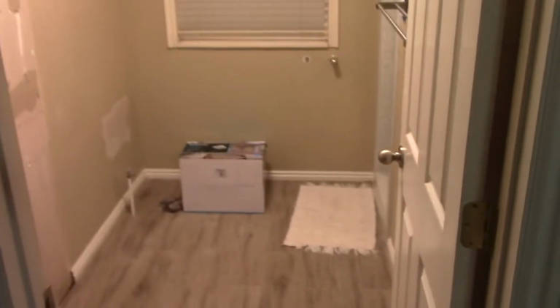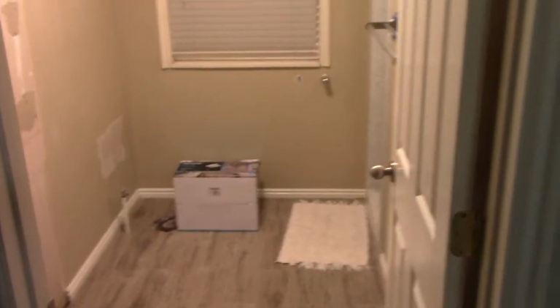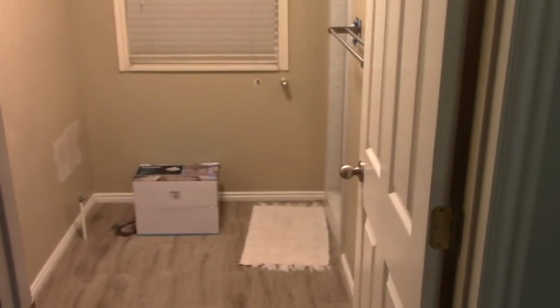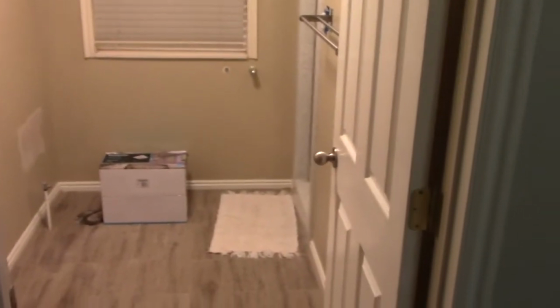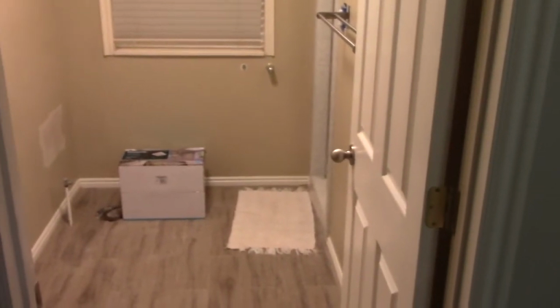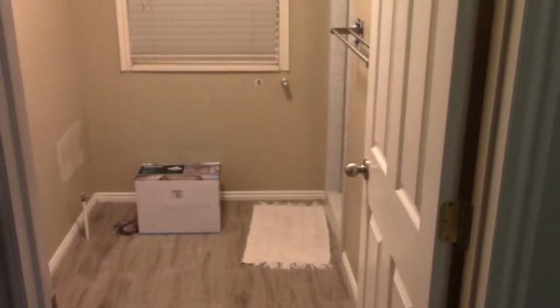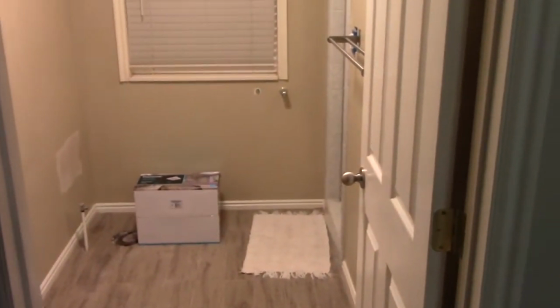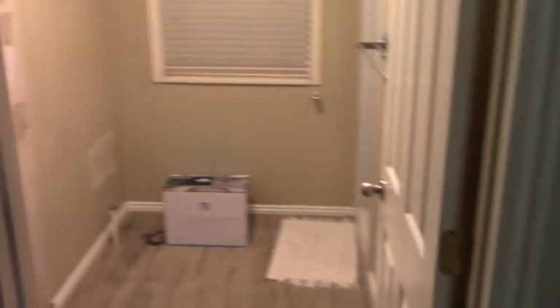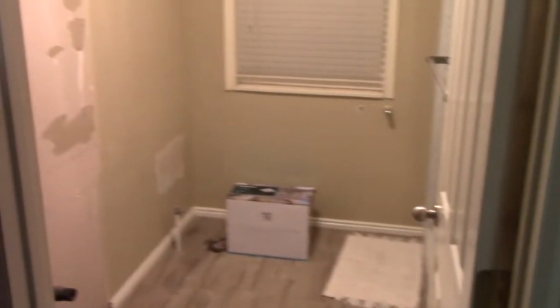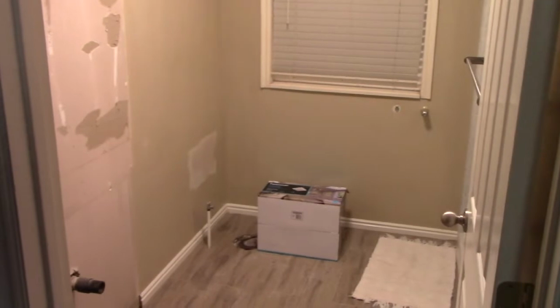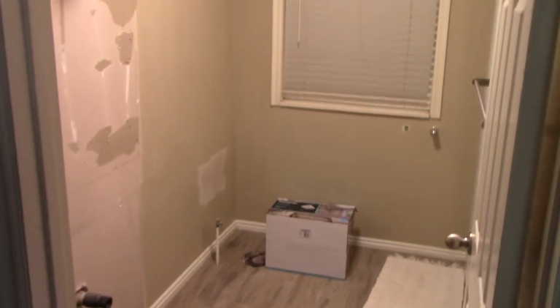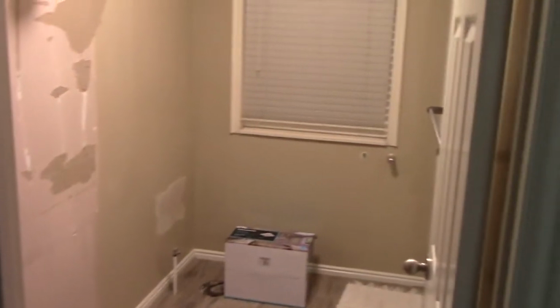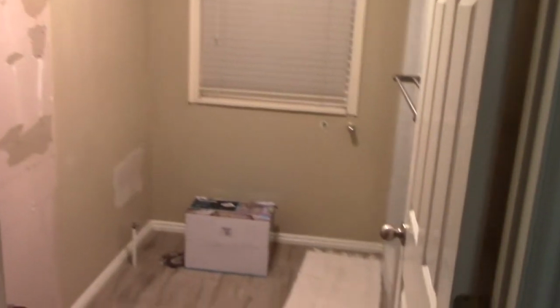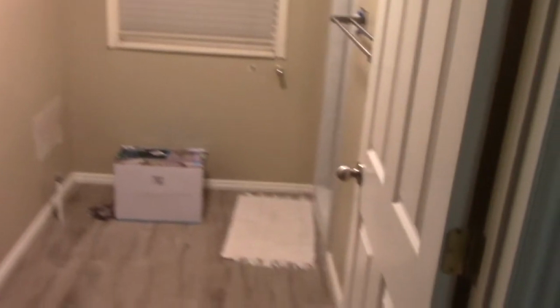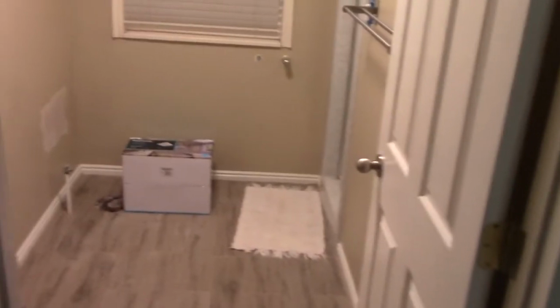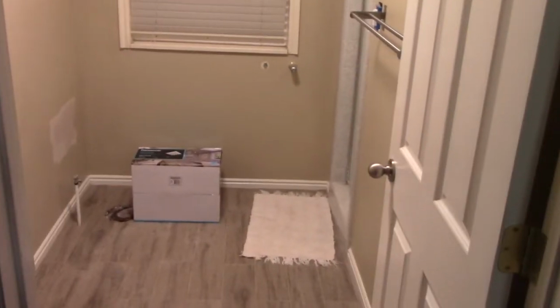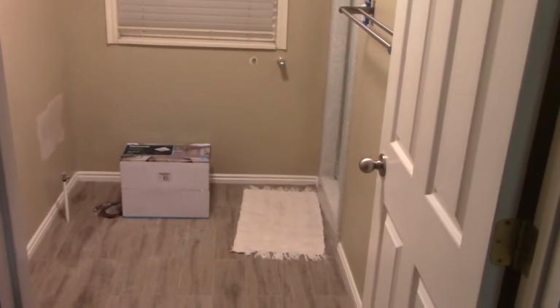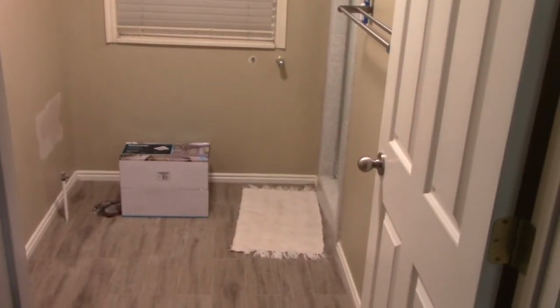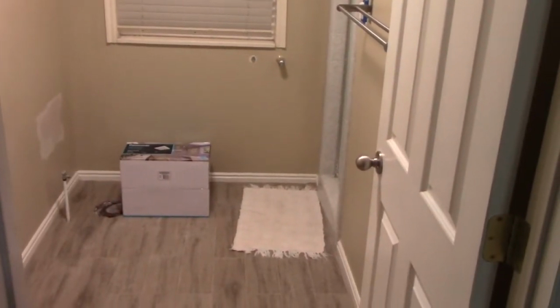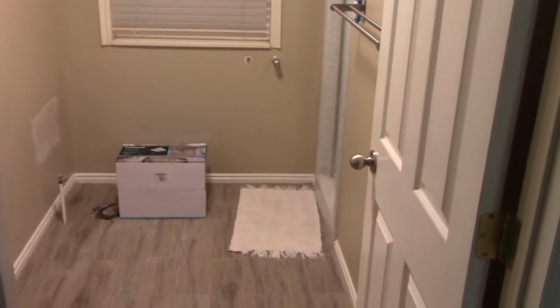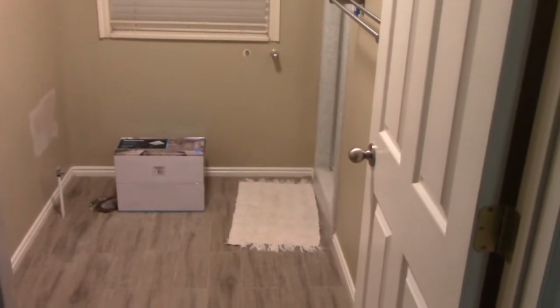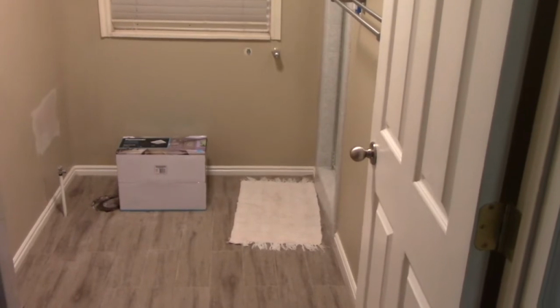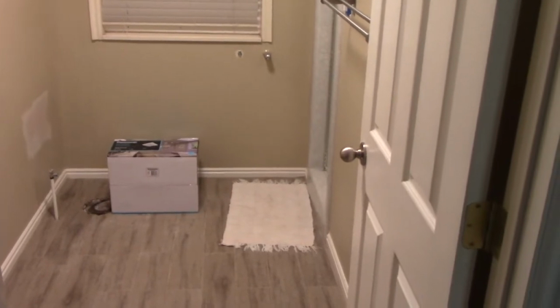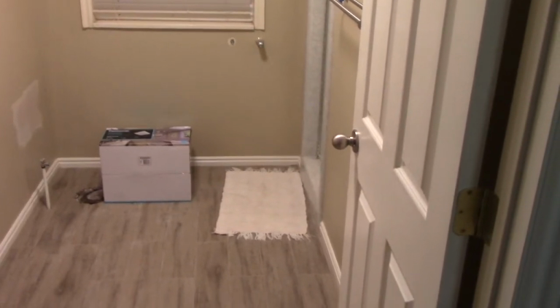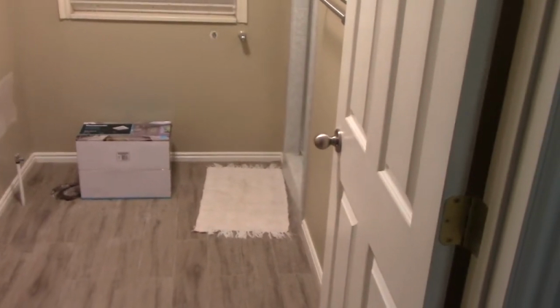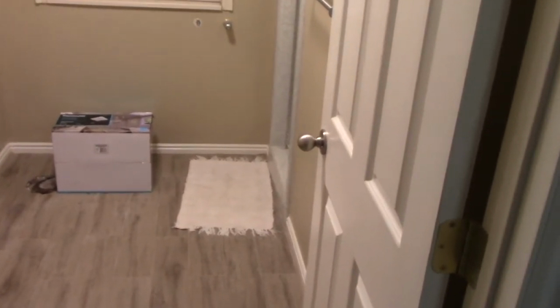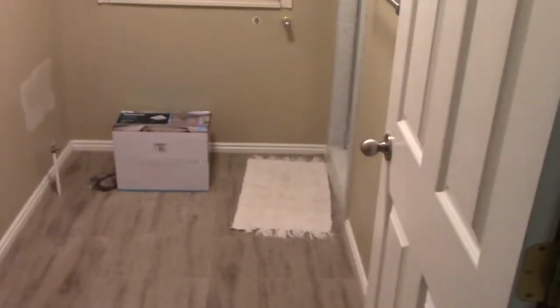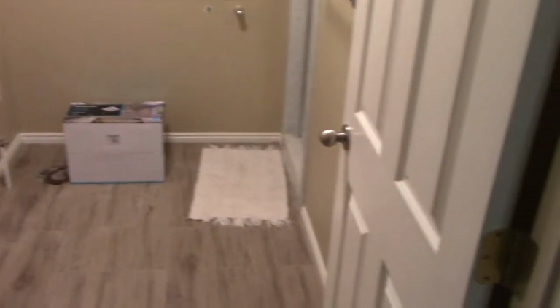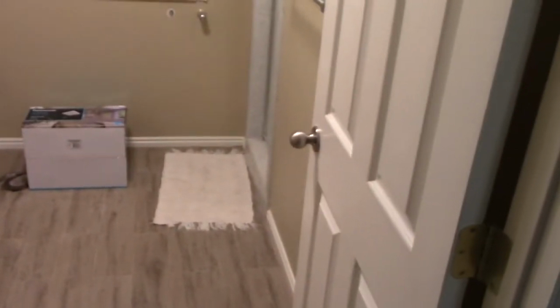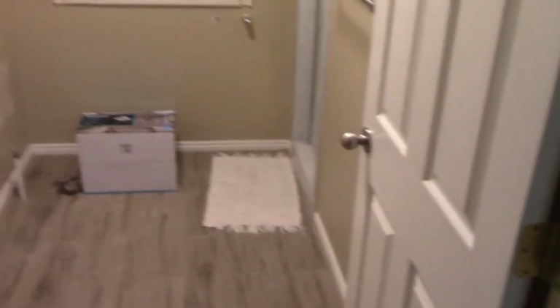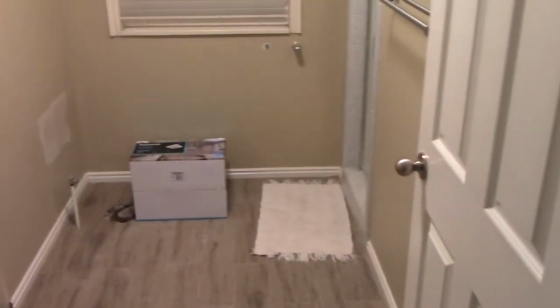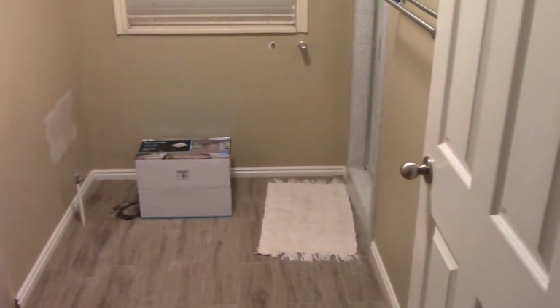Okay everyone, I'm in the middle of my master bath remodel here, and I stumbled upon some interesting things that I felt were important enough to tell you about, even though I've already done the work, I'll explain it to you.